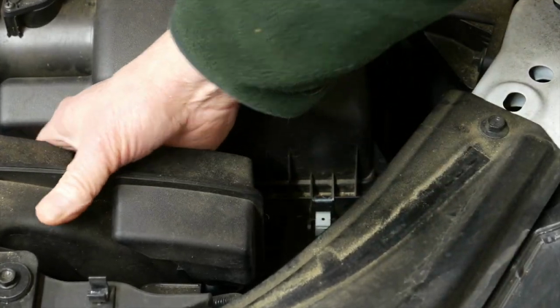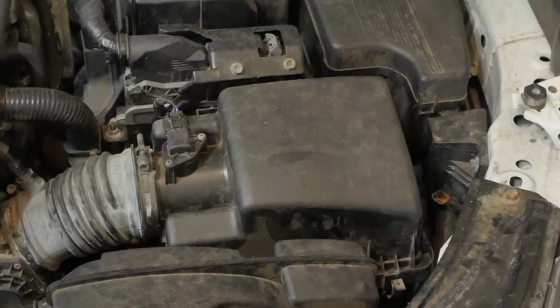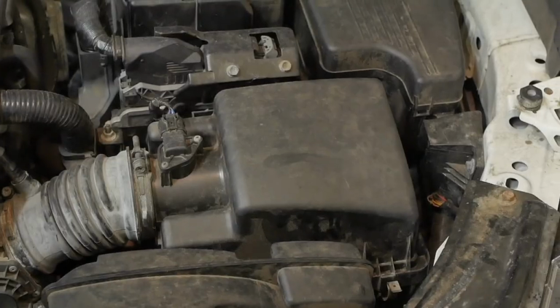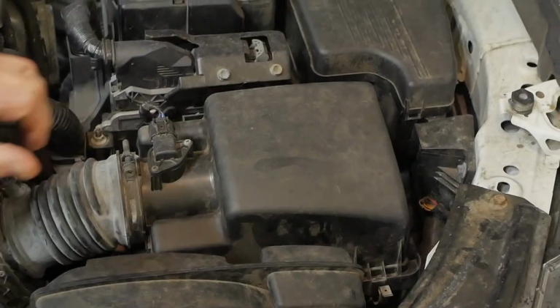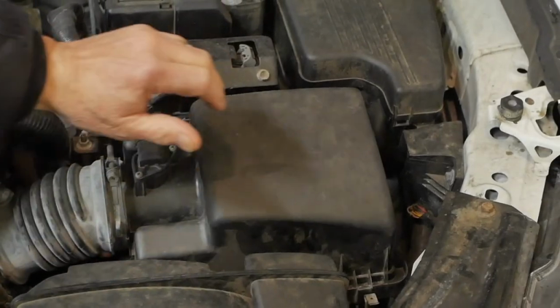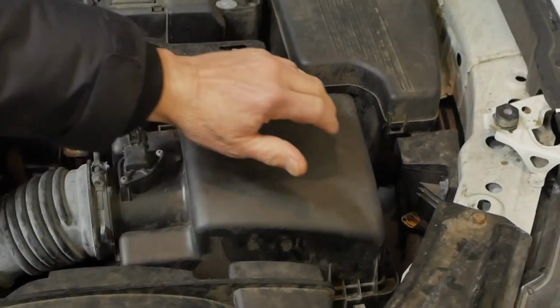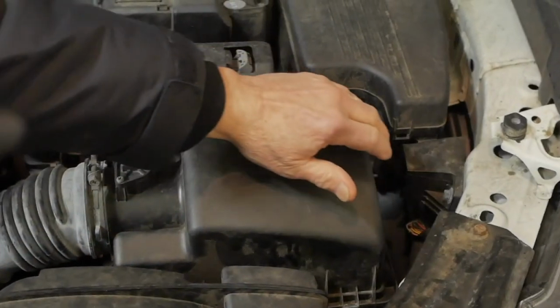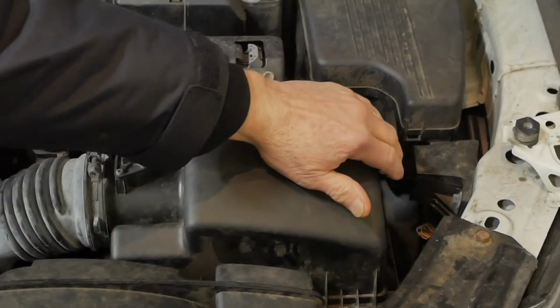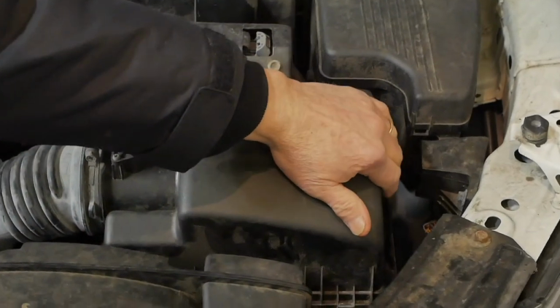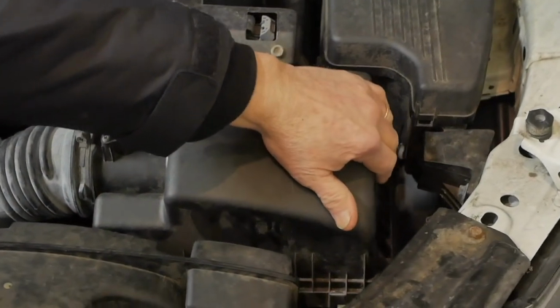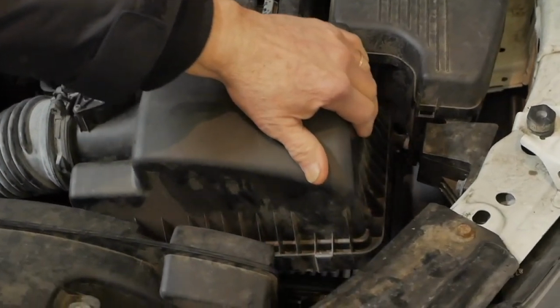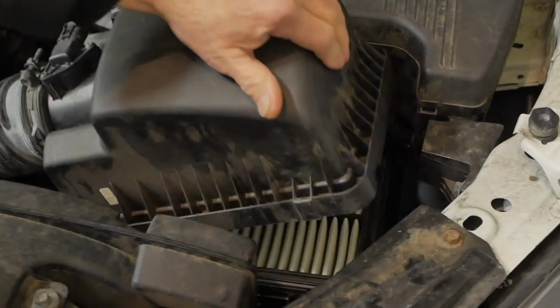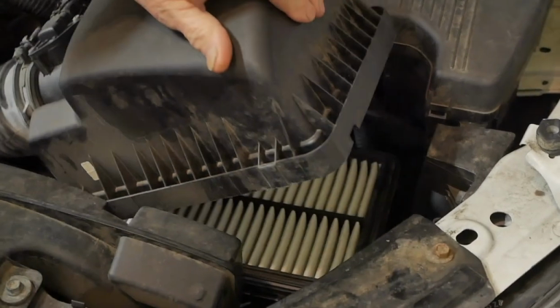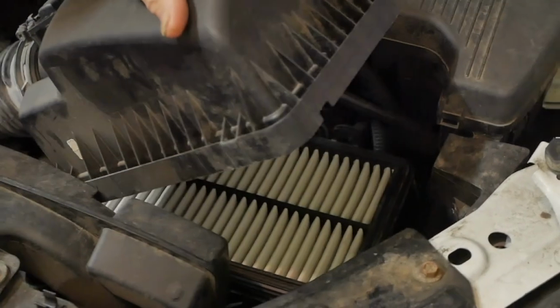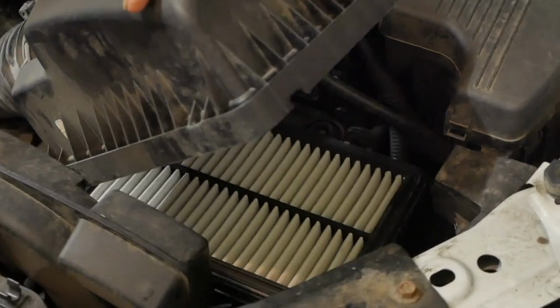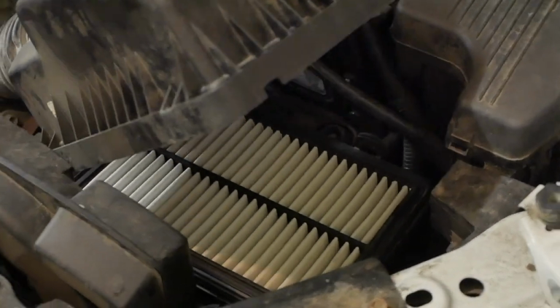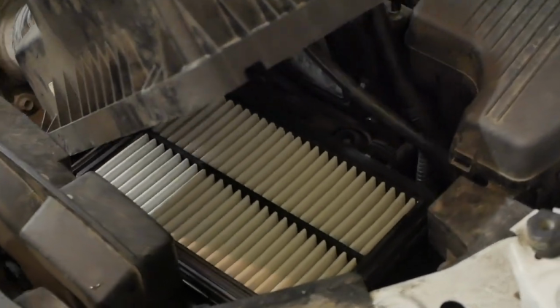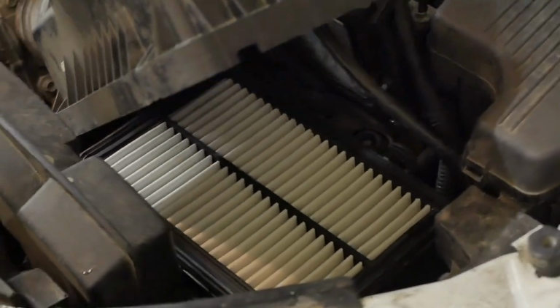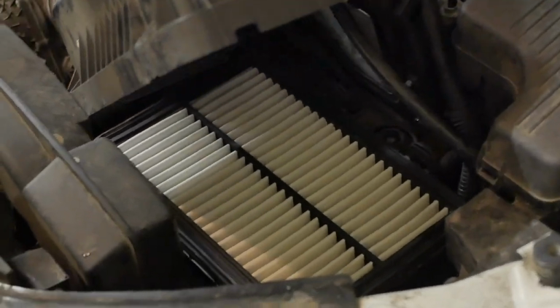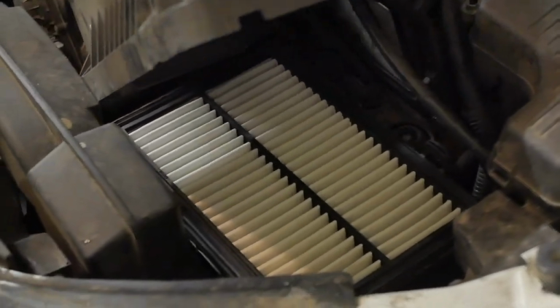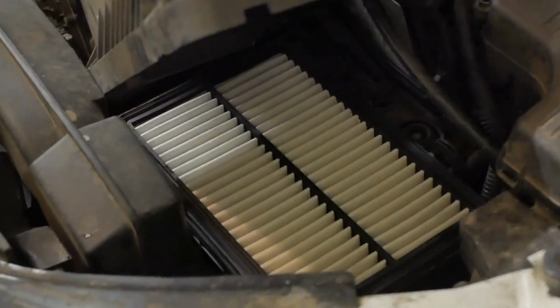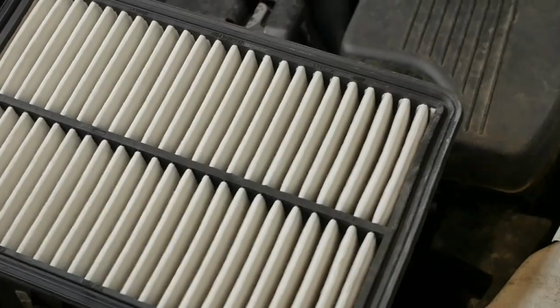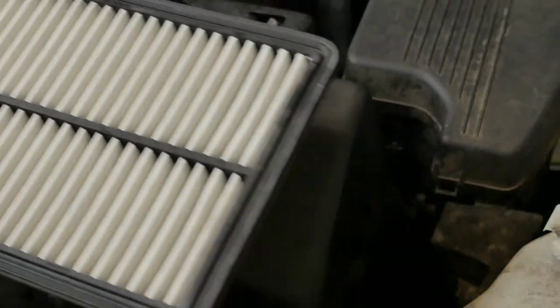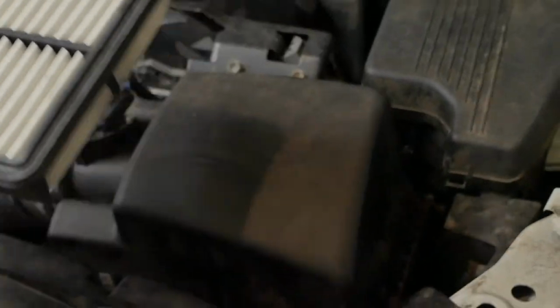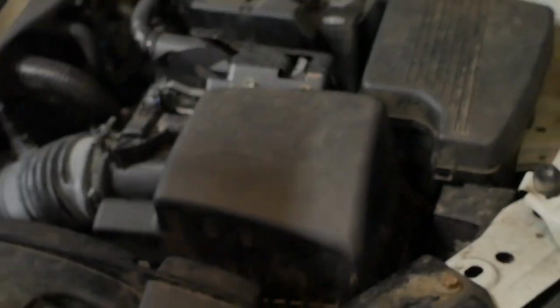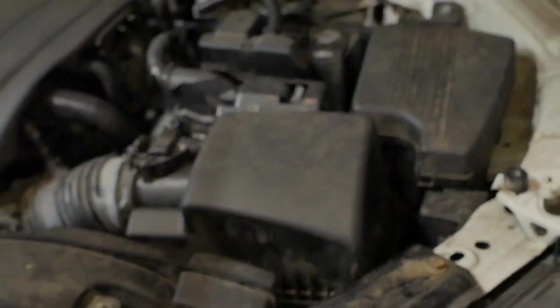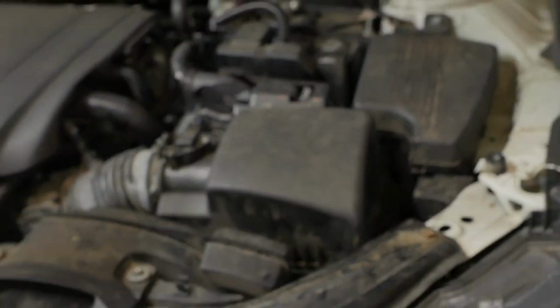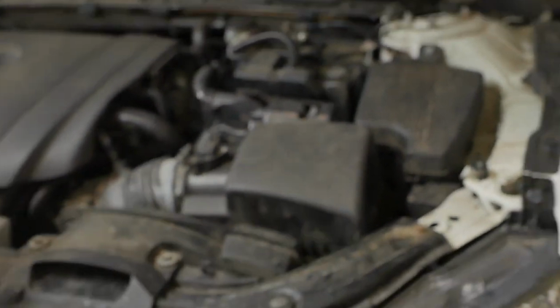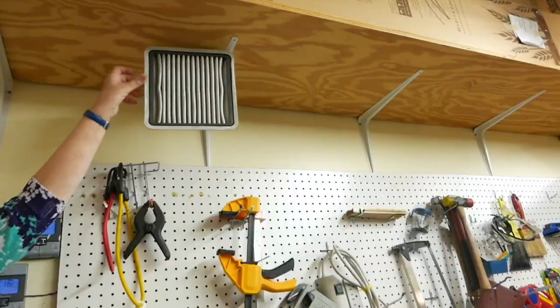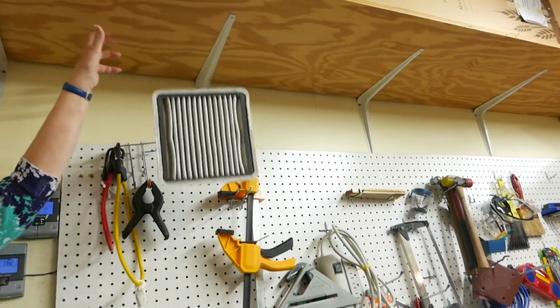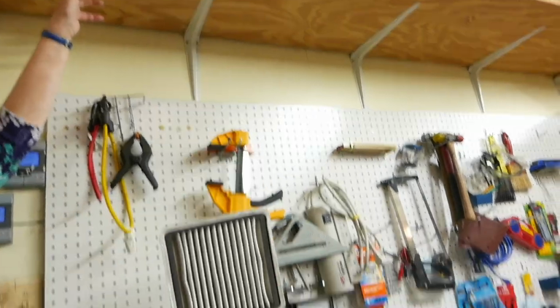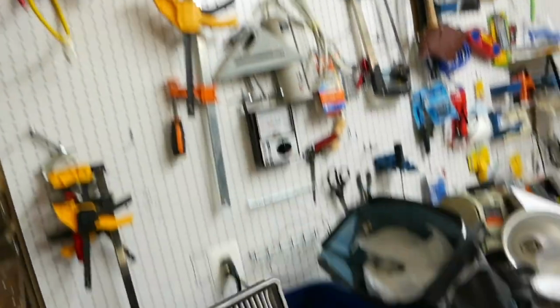The top cover can't go far because of the hose that leads into the engine, so just peel it back and pull the filter right out. It's going right to trash, so don't worry about being gentle.